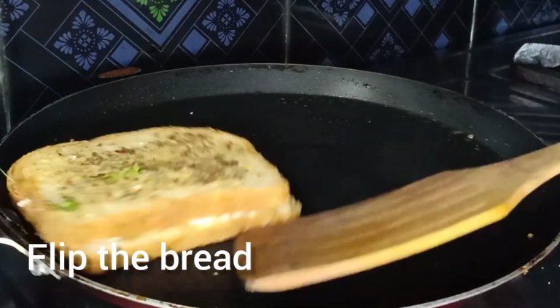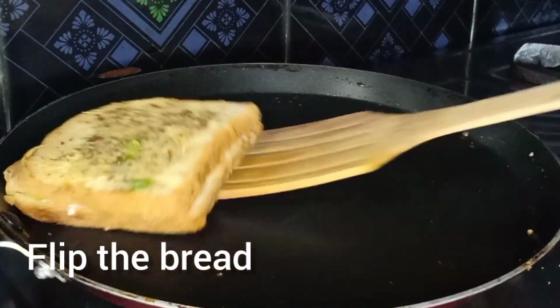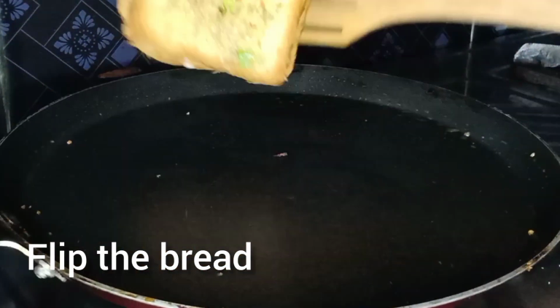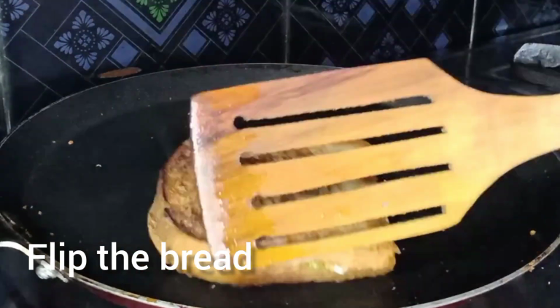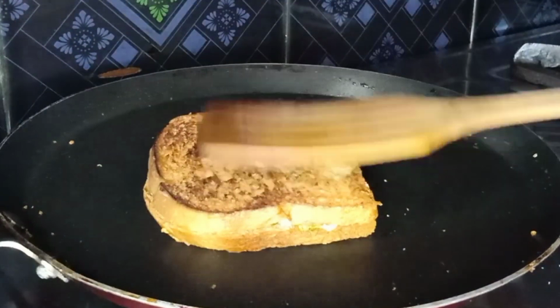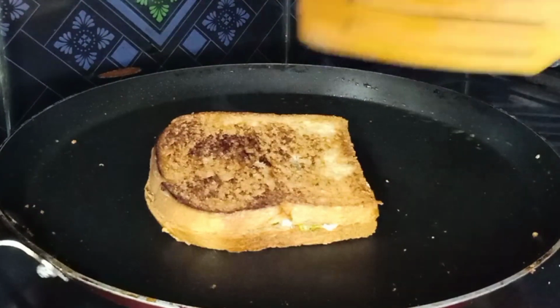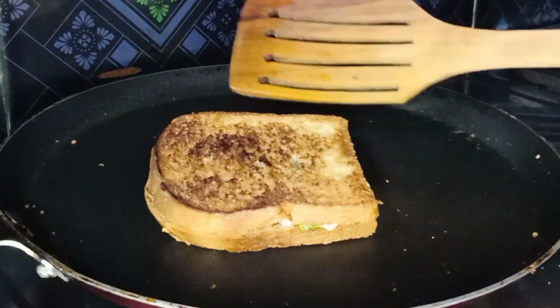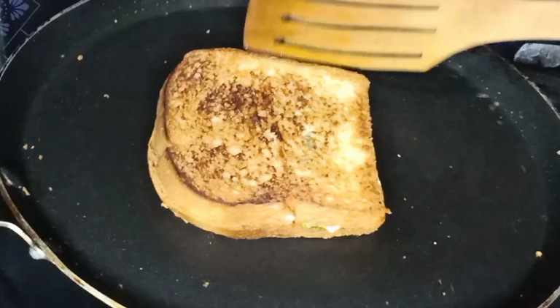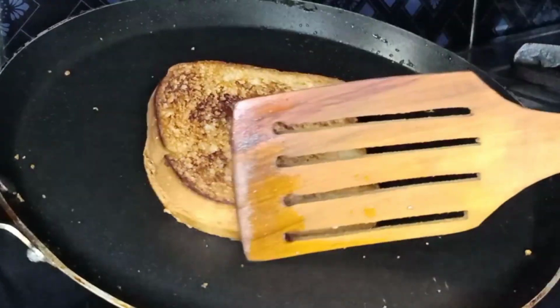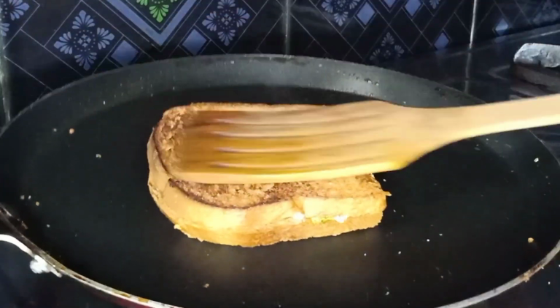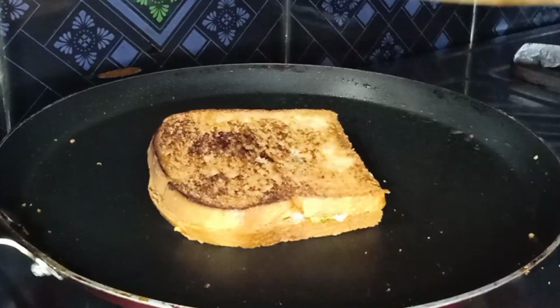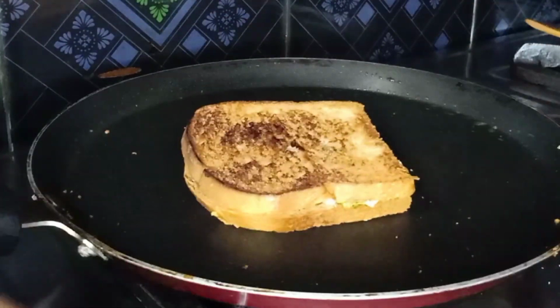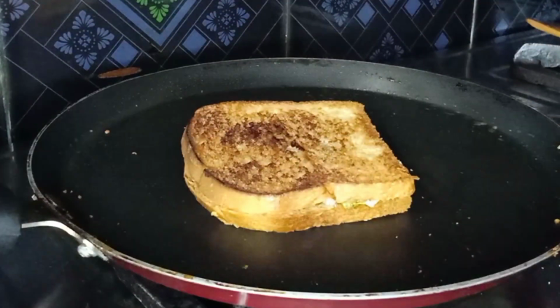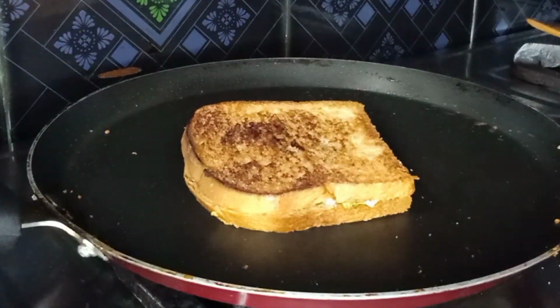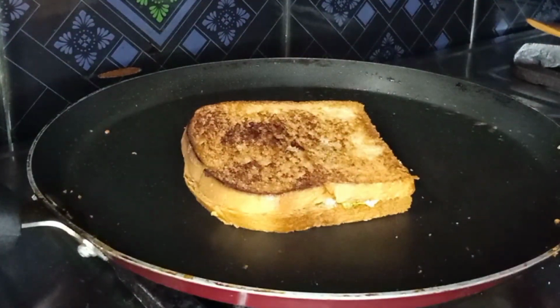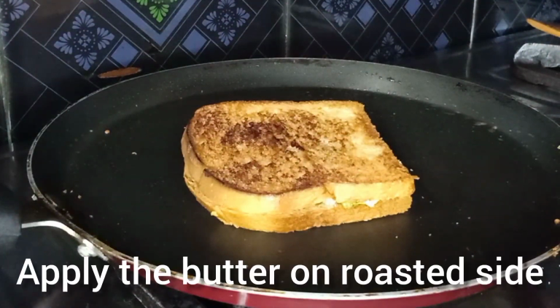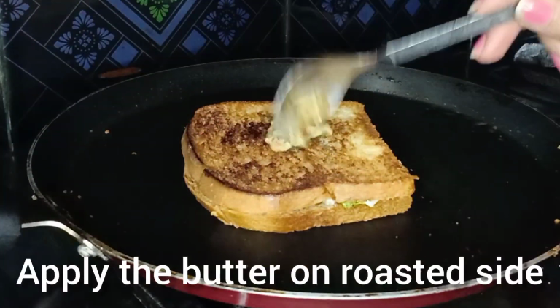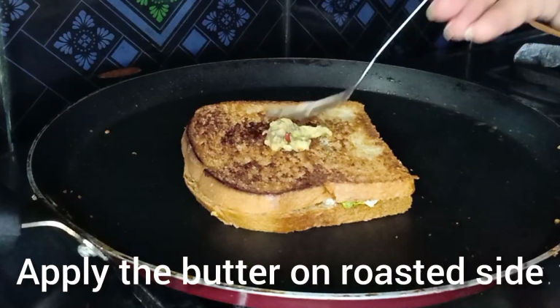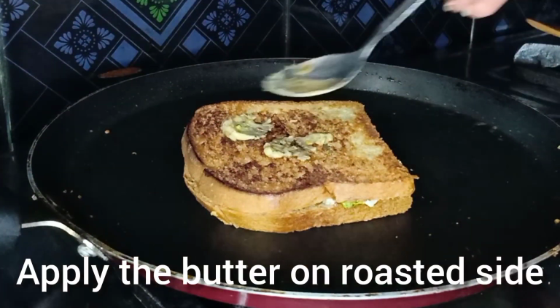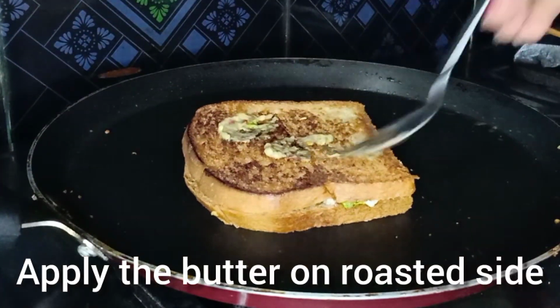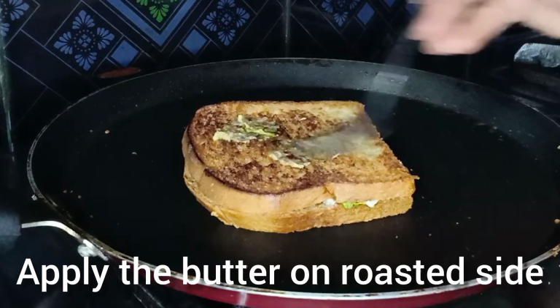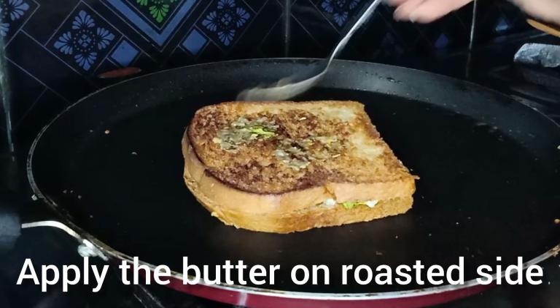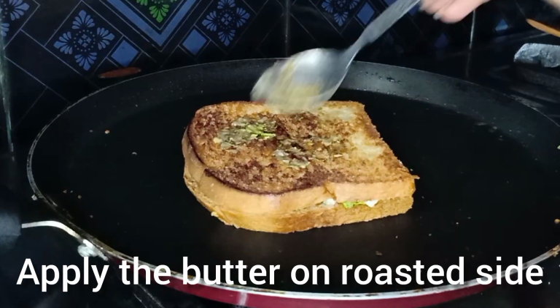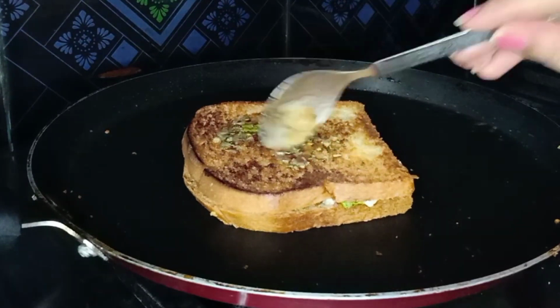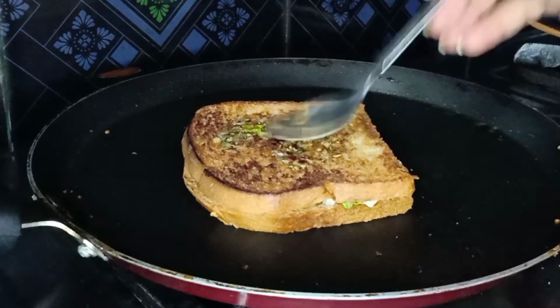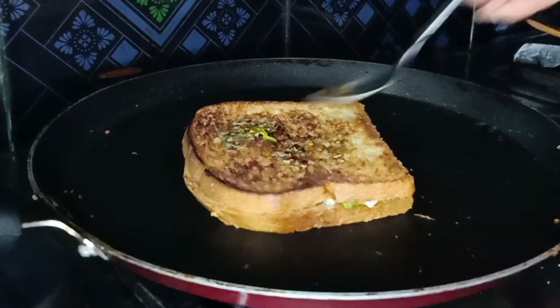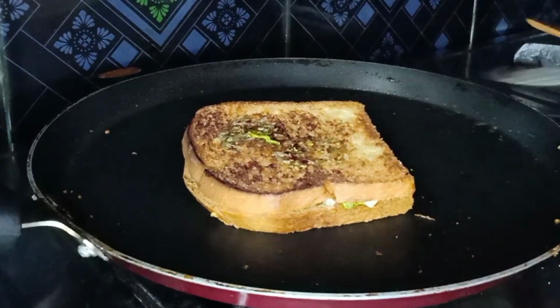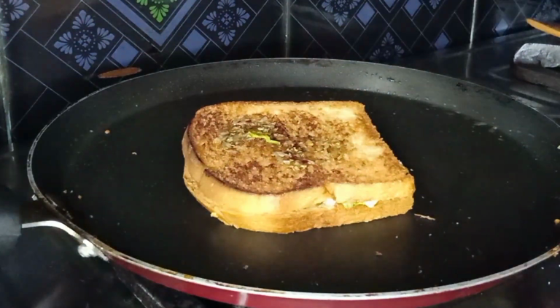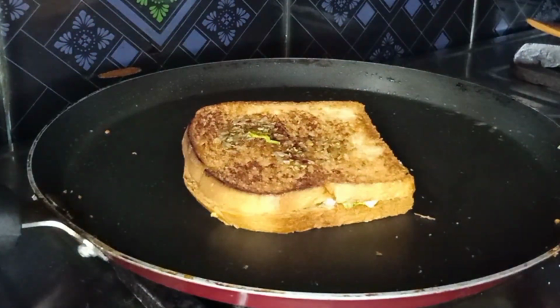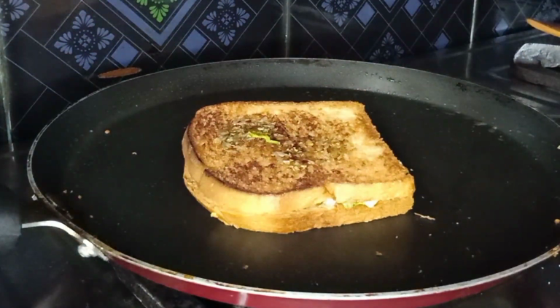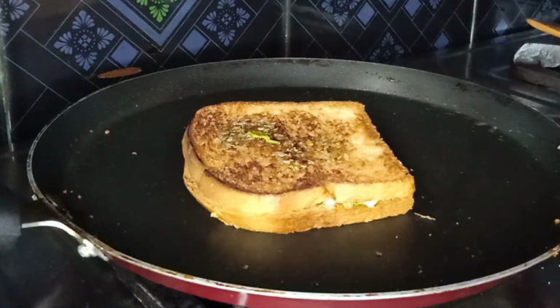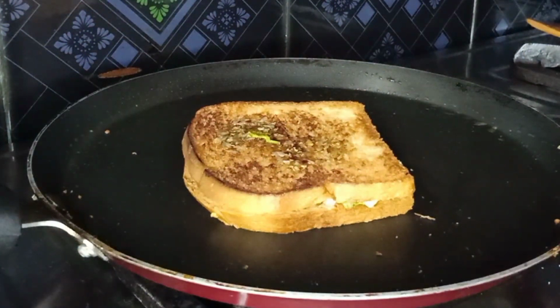Add a golden brown color. Add a little butter.